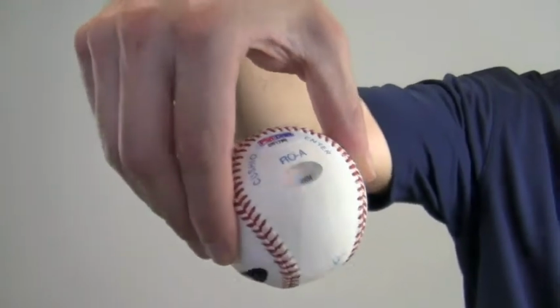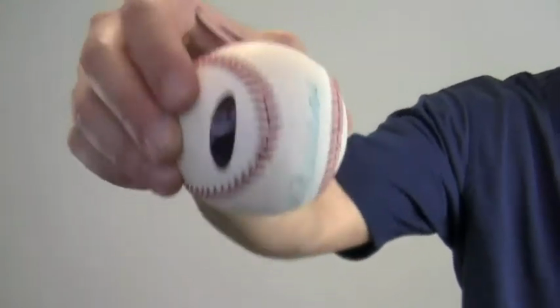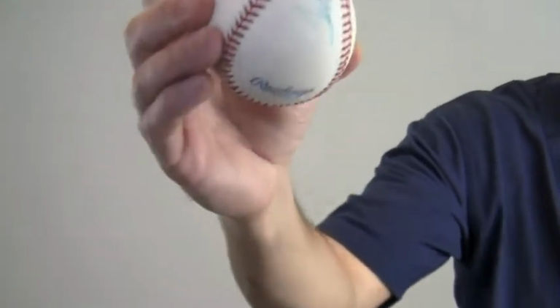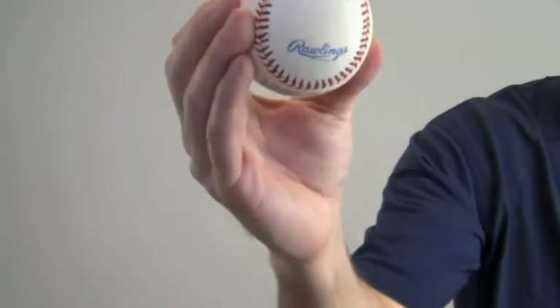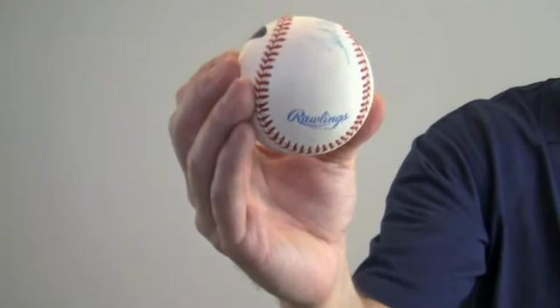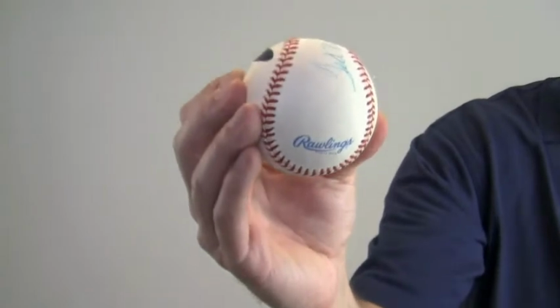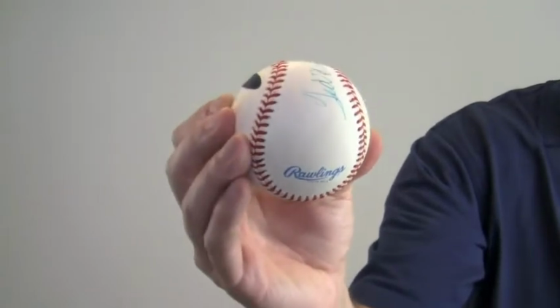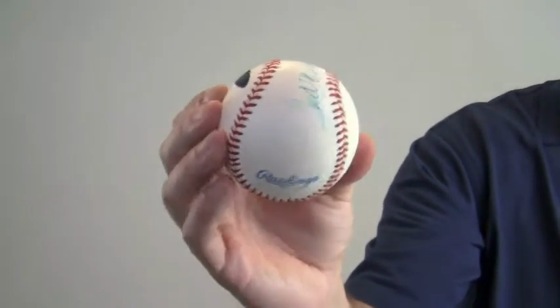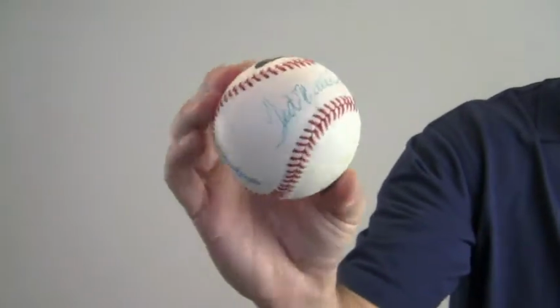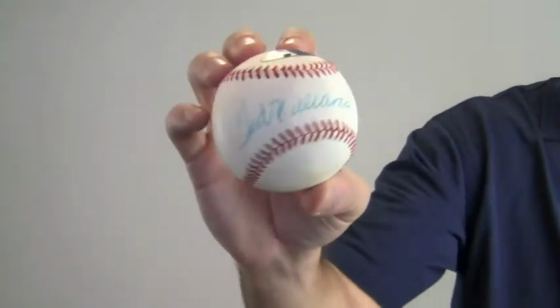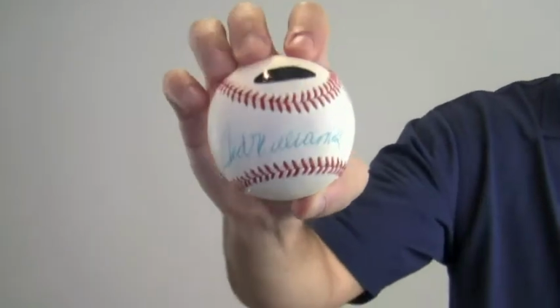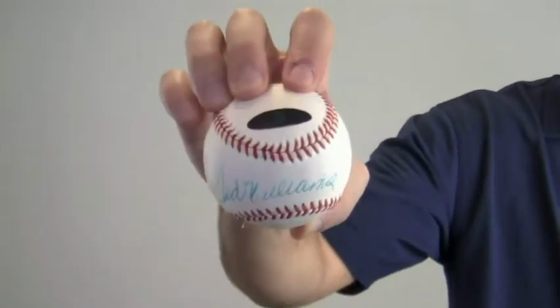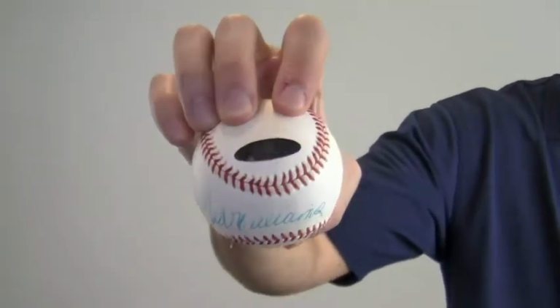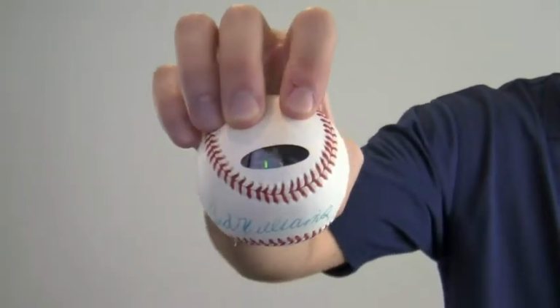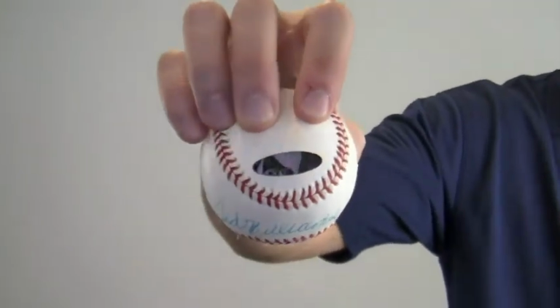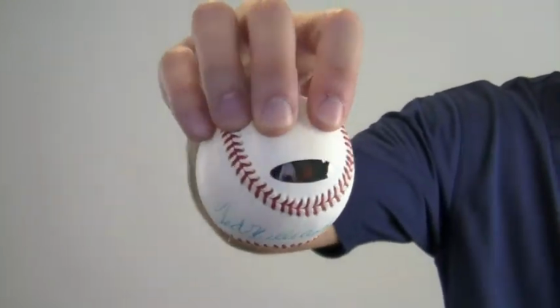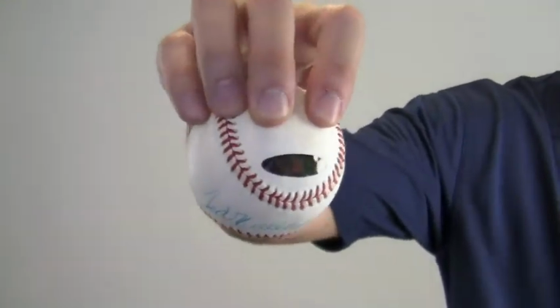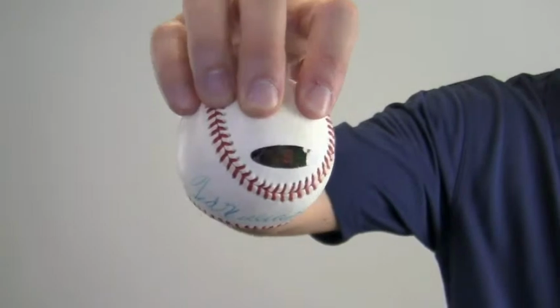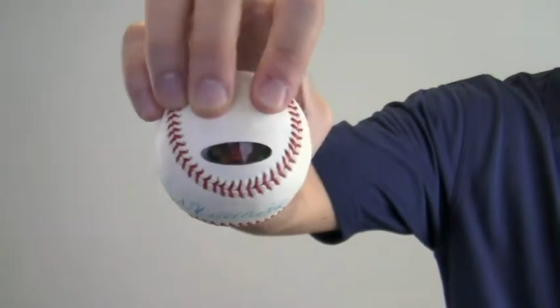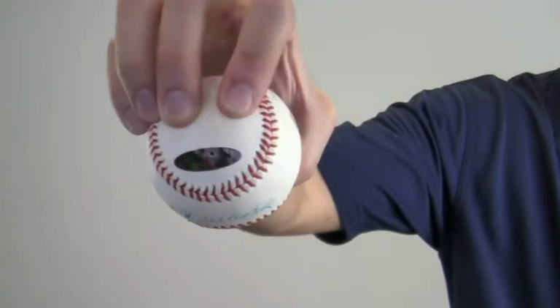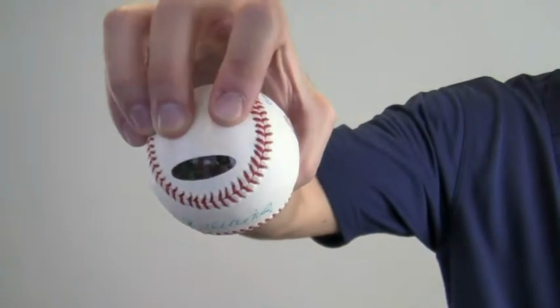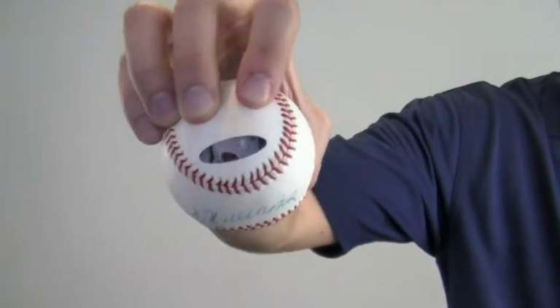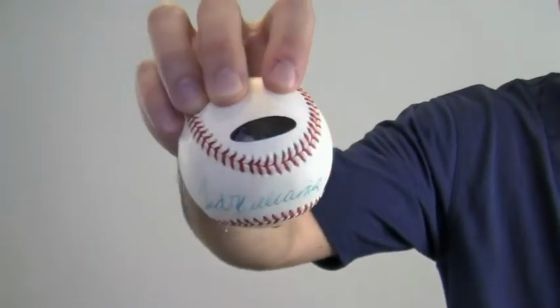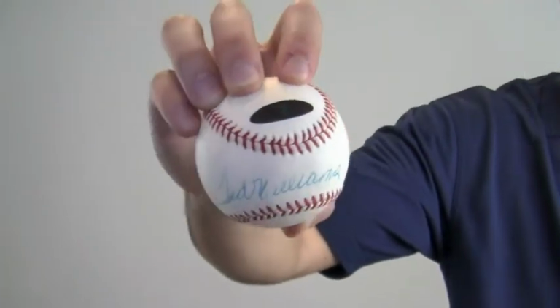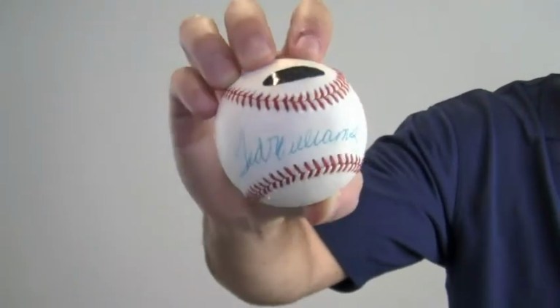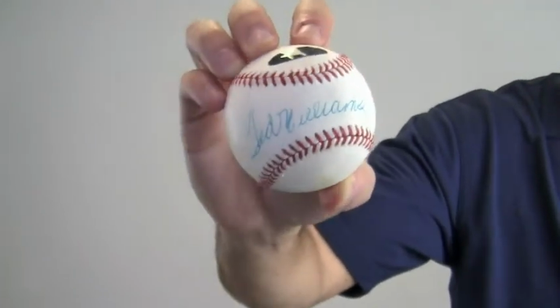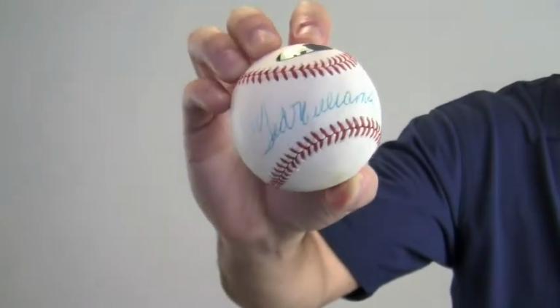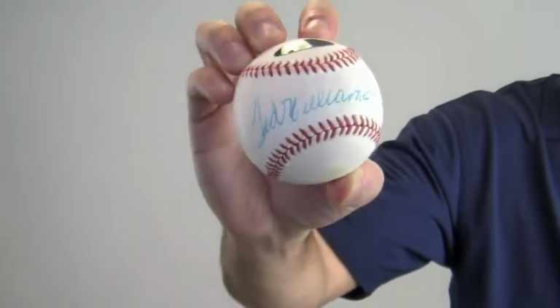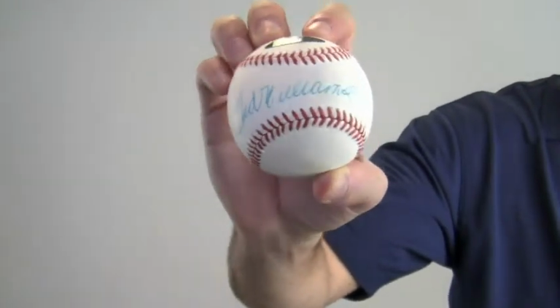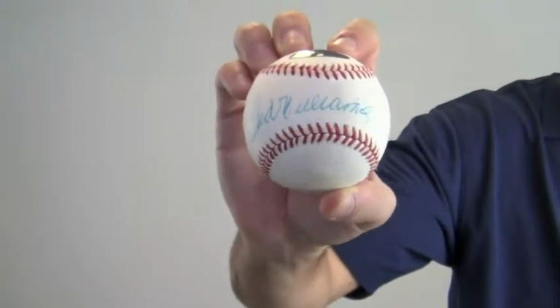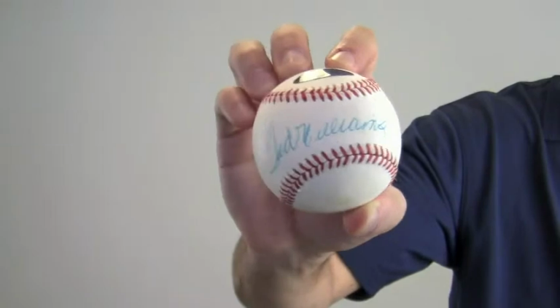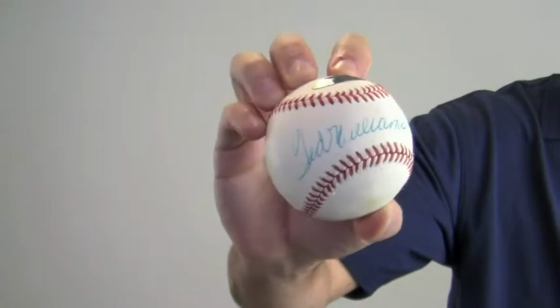This is a Rawlings official Major League Baseball and also features a number nine — his retired number — hologram sticker. This would make a great addition to any baseball fan's collection or make a perfect gift.